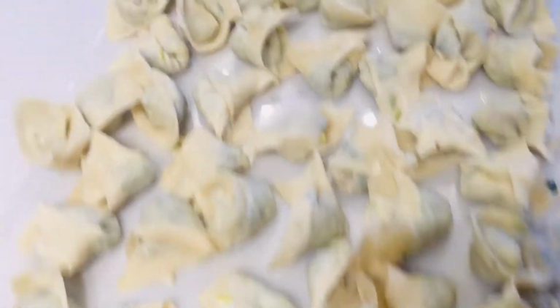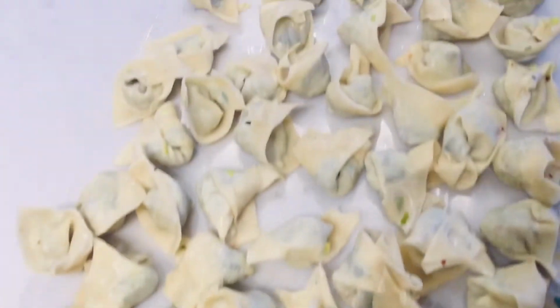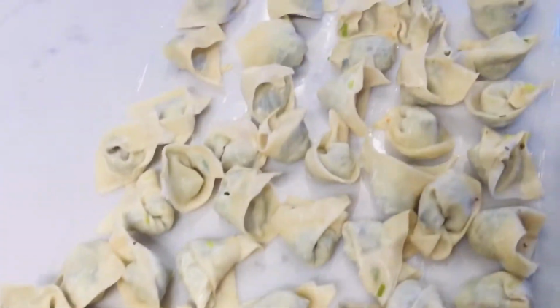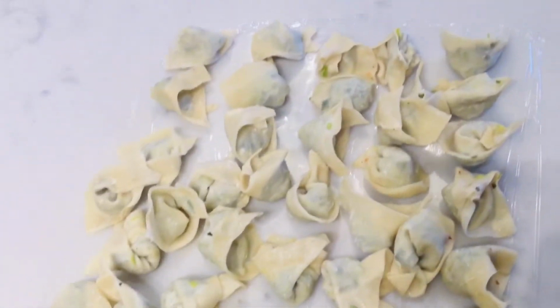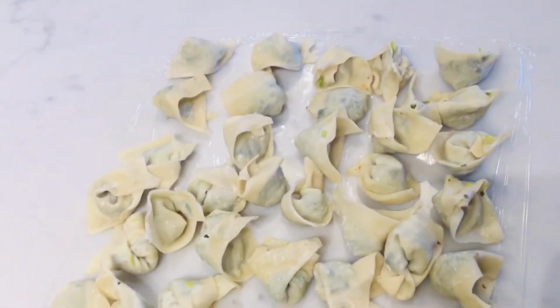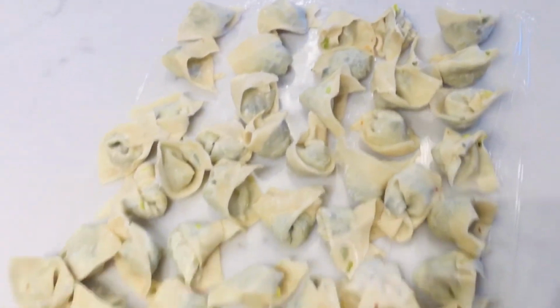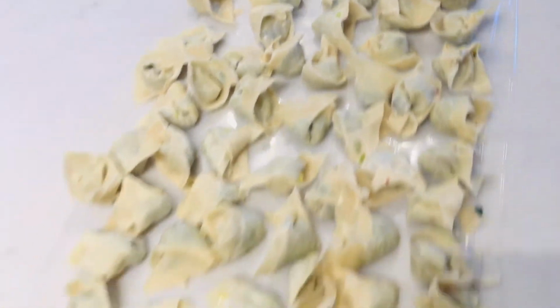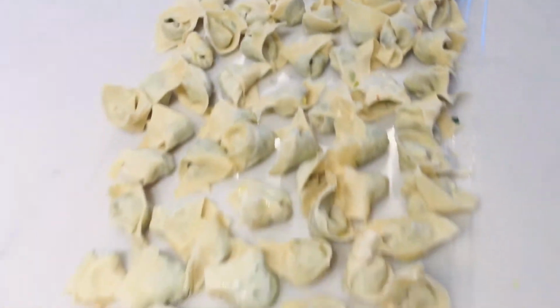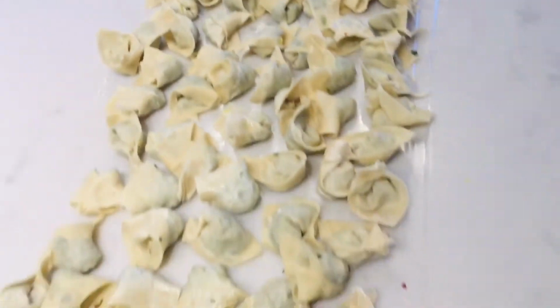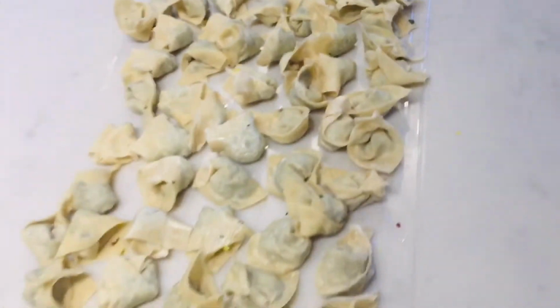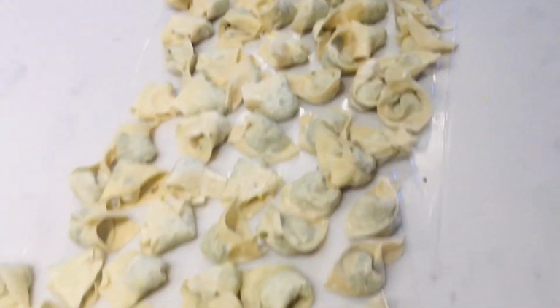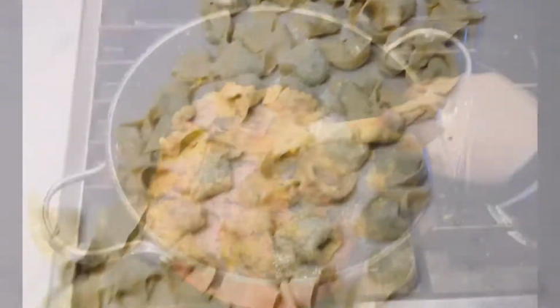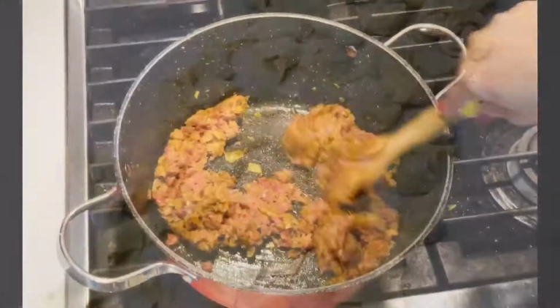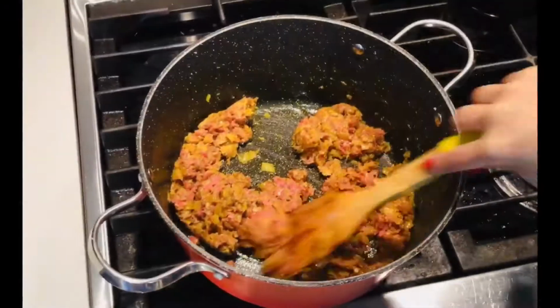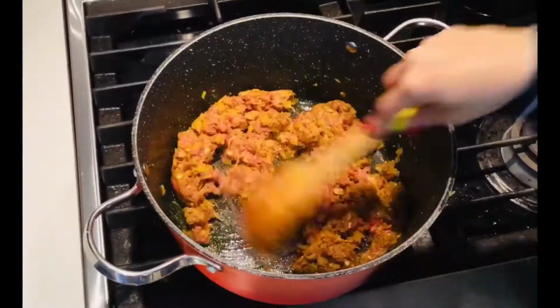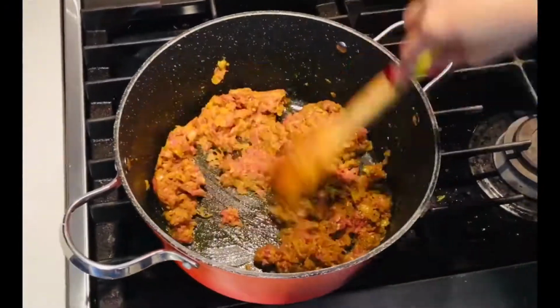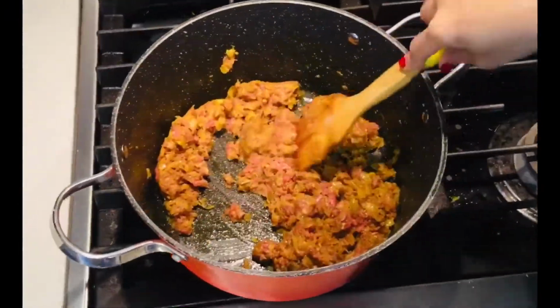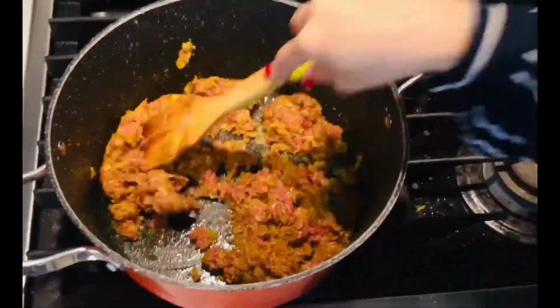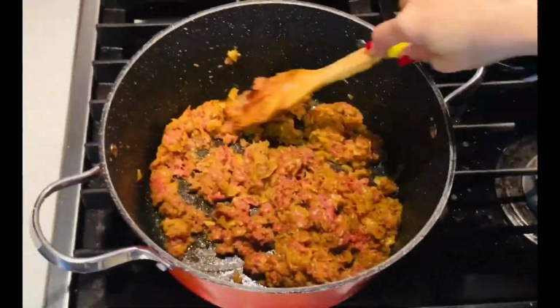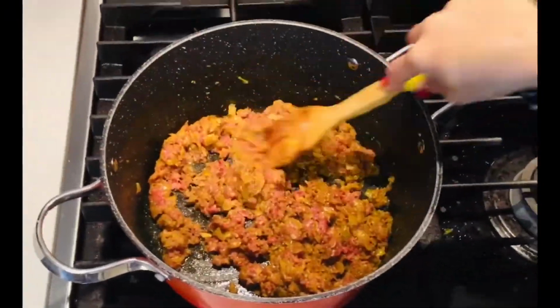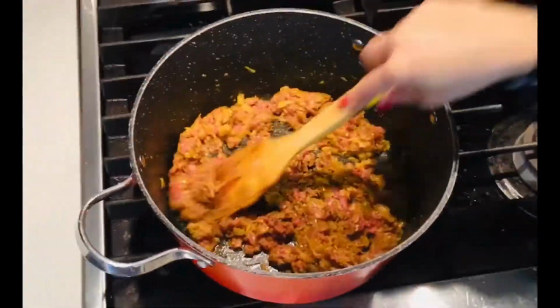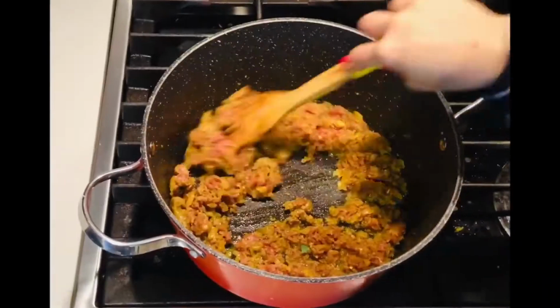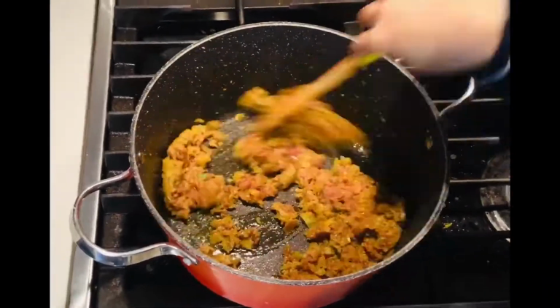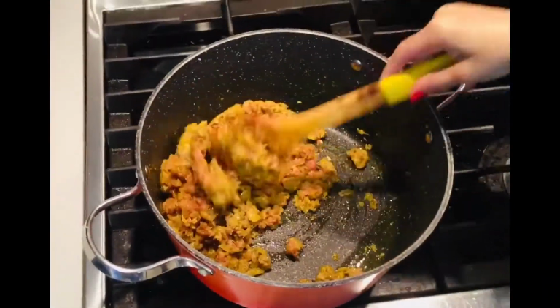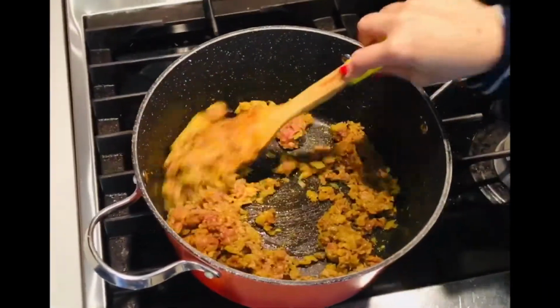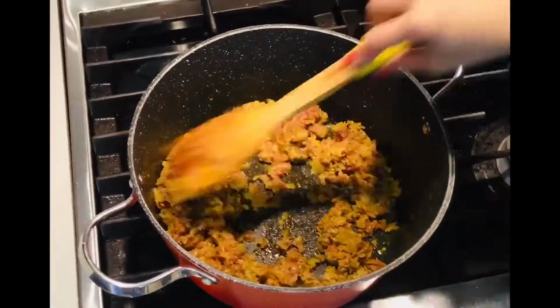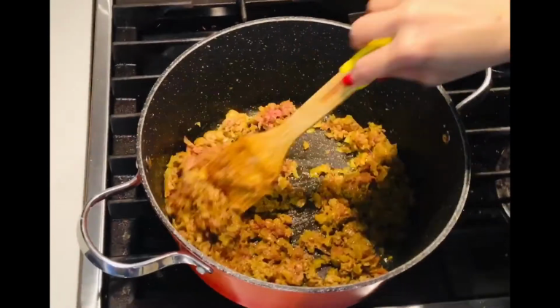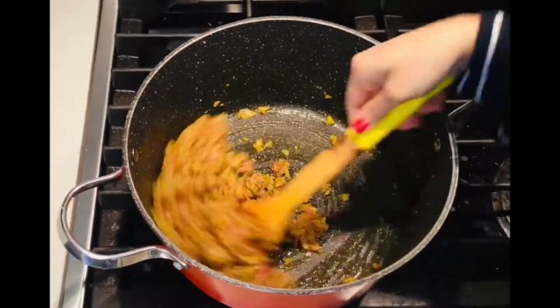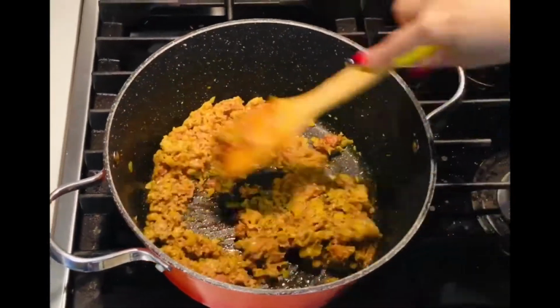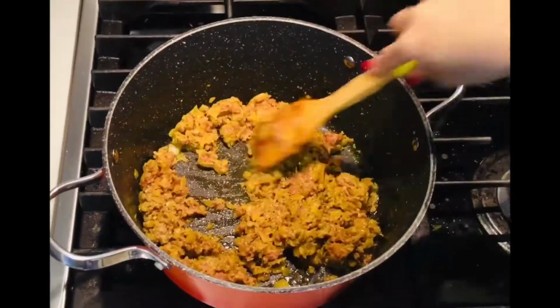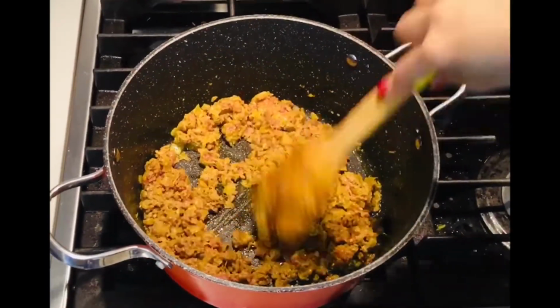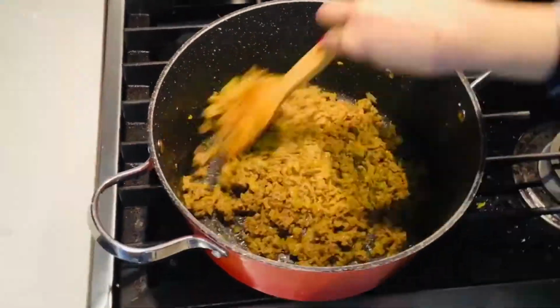Now I'm making my ground beef sauce to top my dumplings. Some people just make a regular tomato sauce.